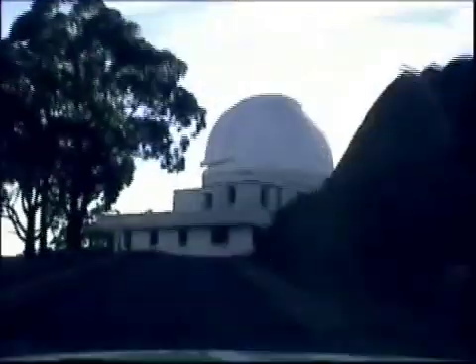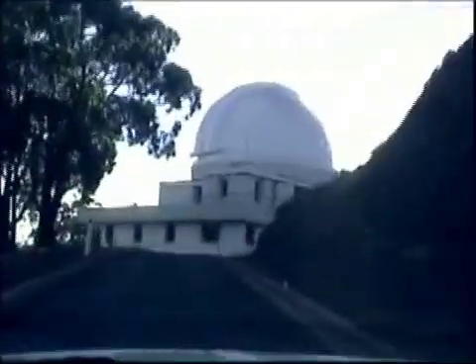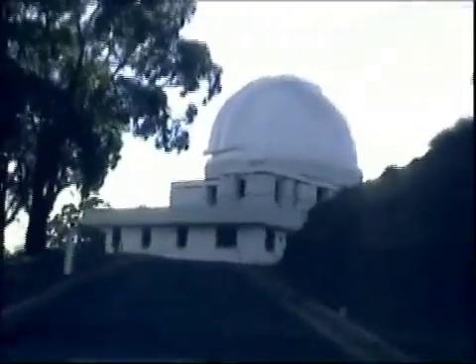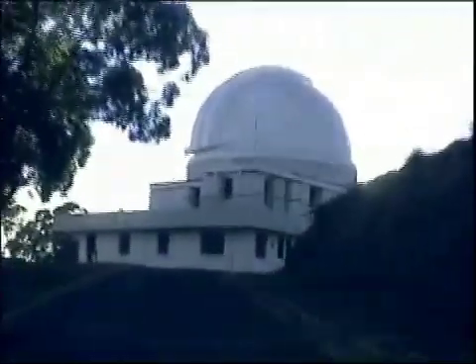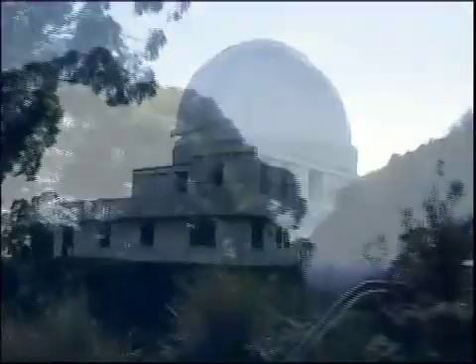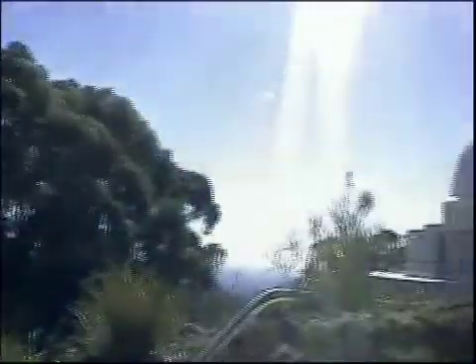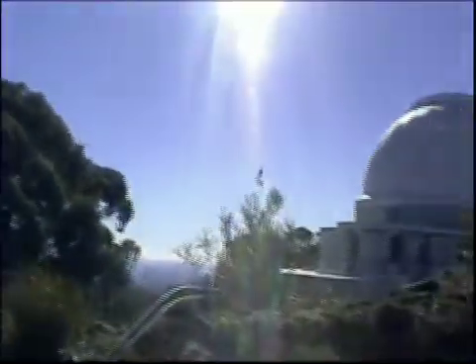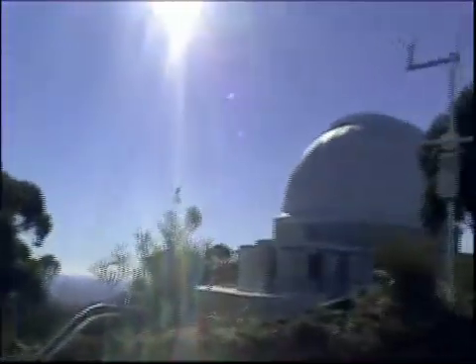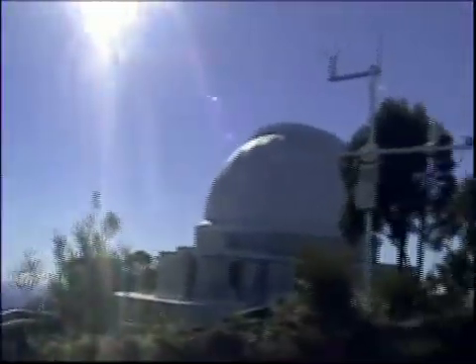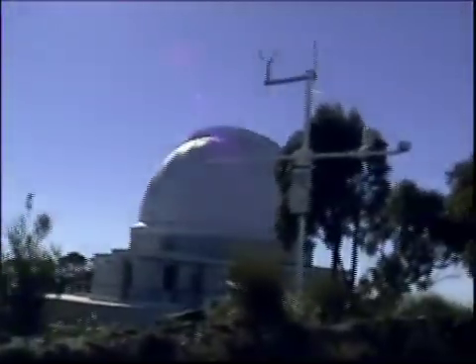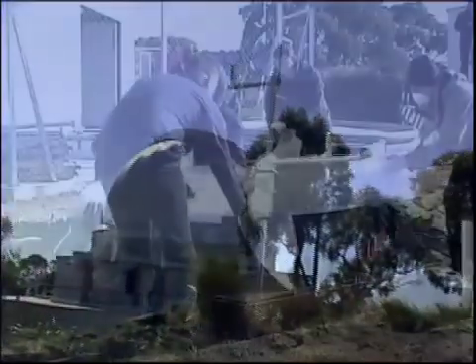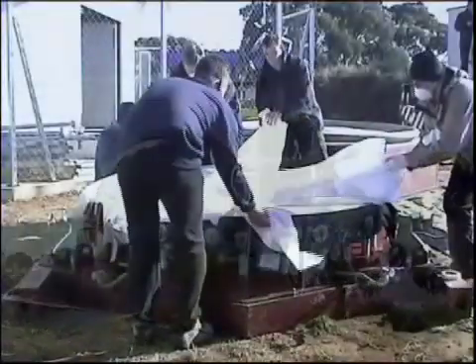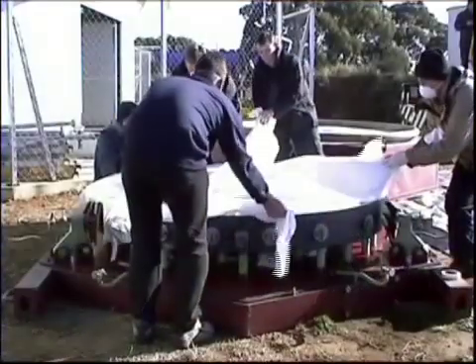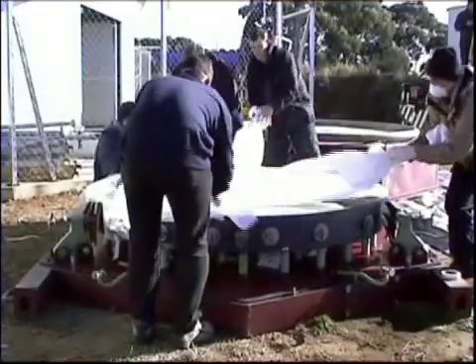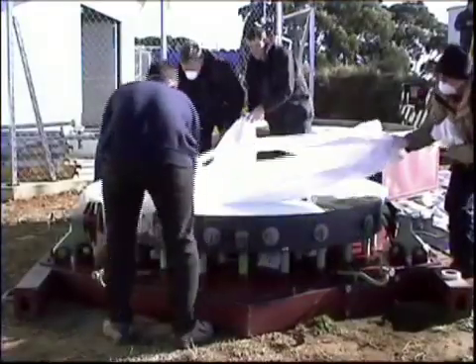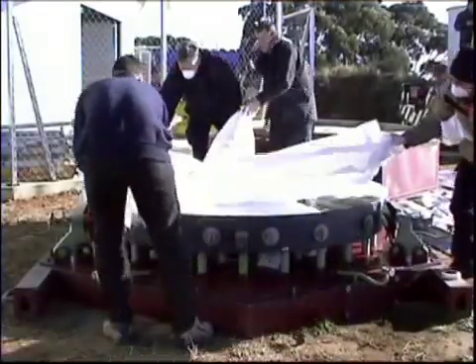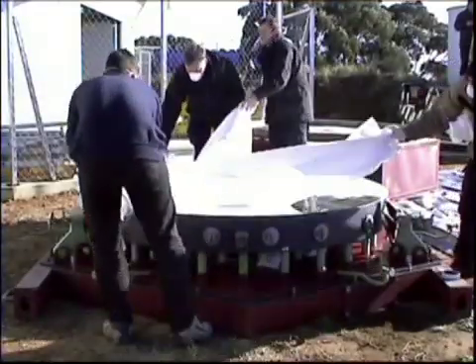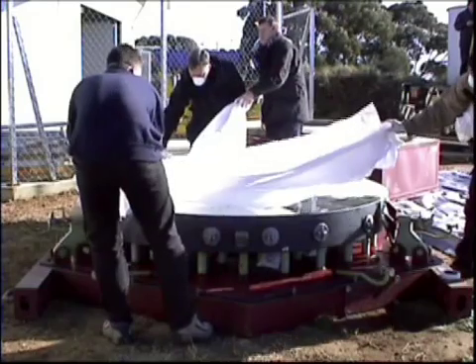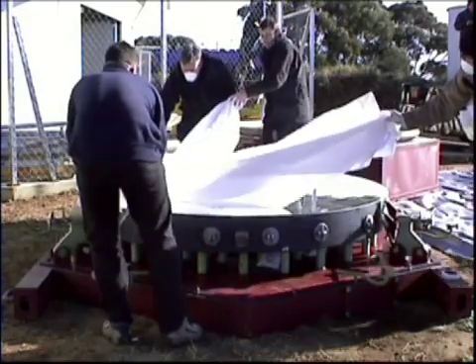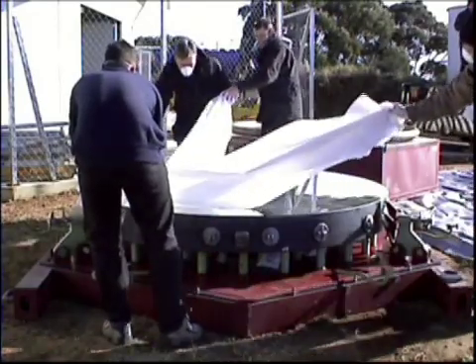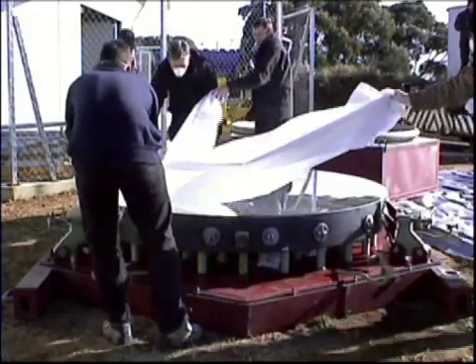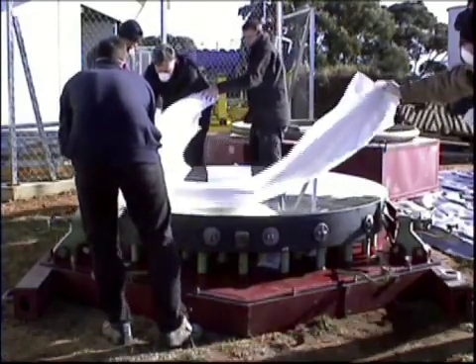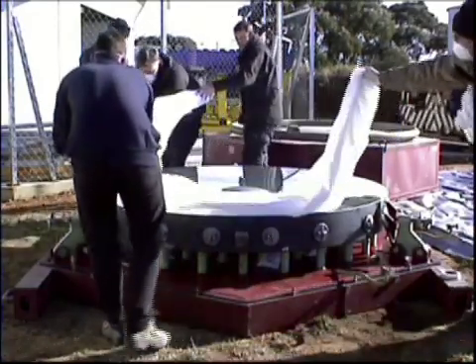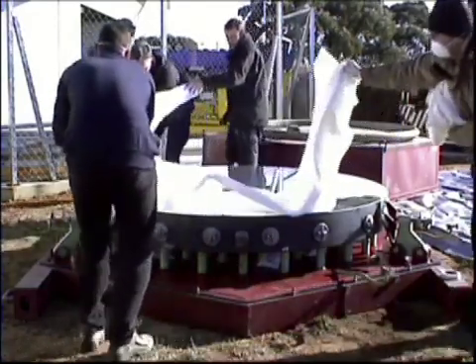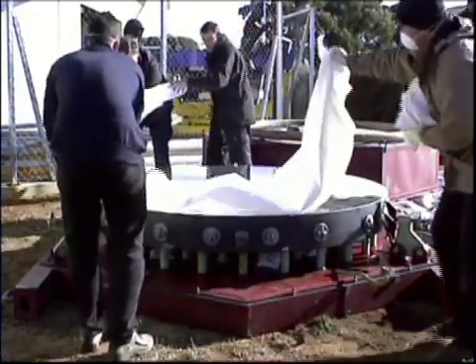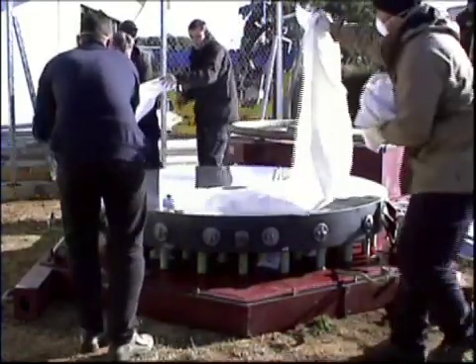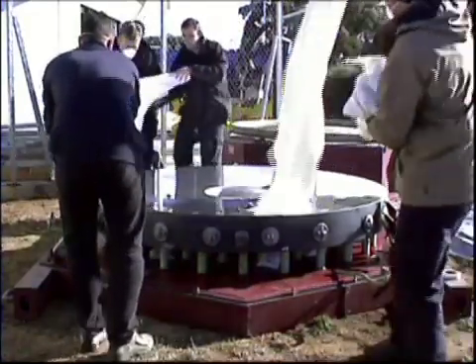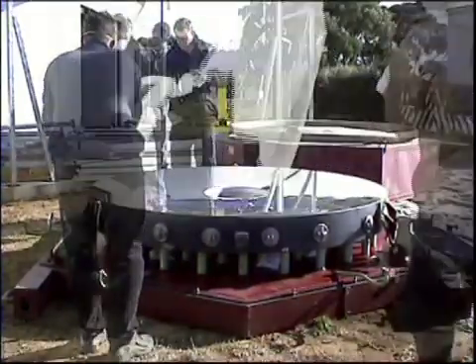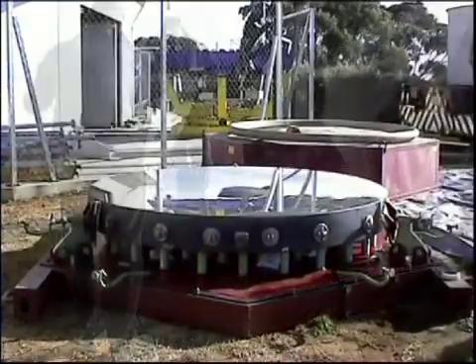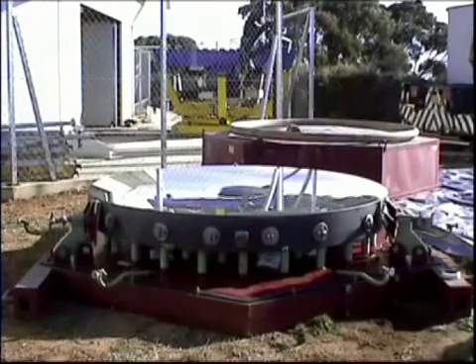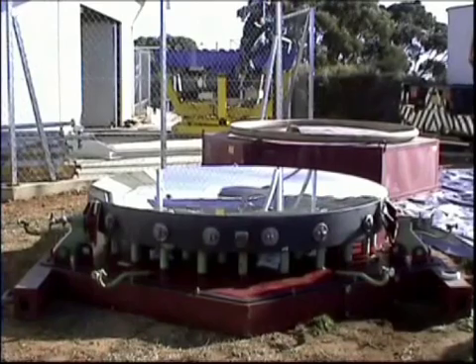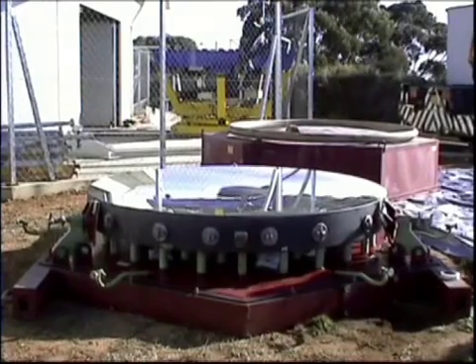Fawkes Telescope South is situated next to the famous UK Schmidt Telescope and is a remote robotic telescope. The primary mirror measures a full 2 metres in diameter, thus making Fawkes Telescope South equally the largest robotic telescope in the world.